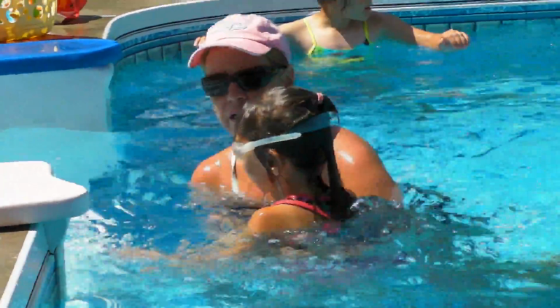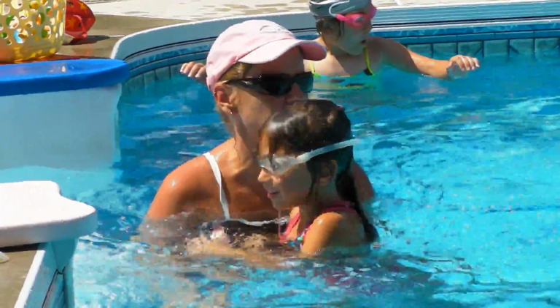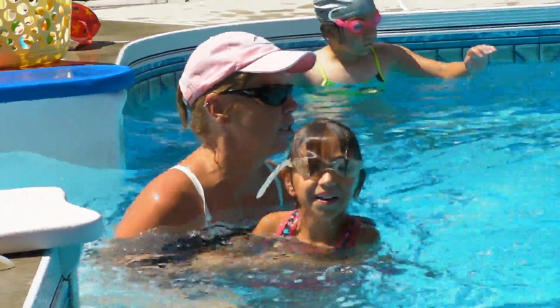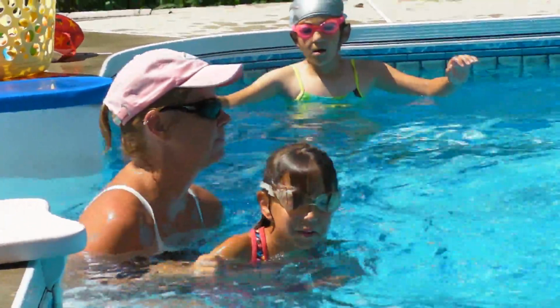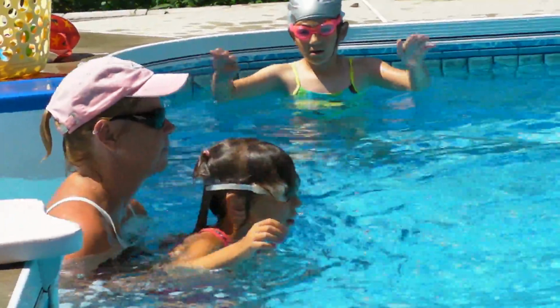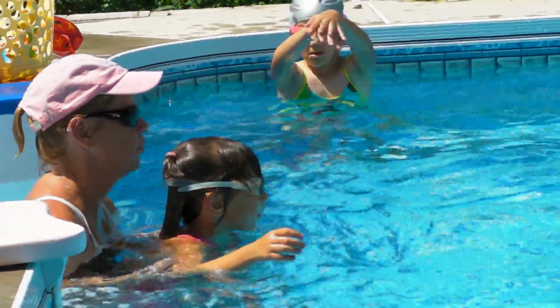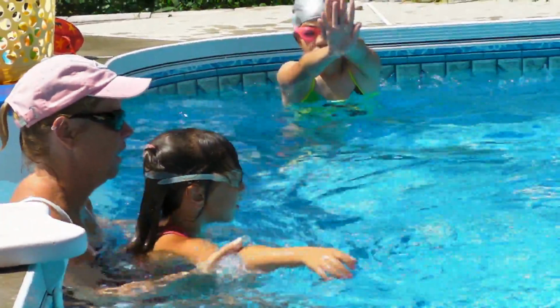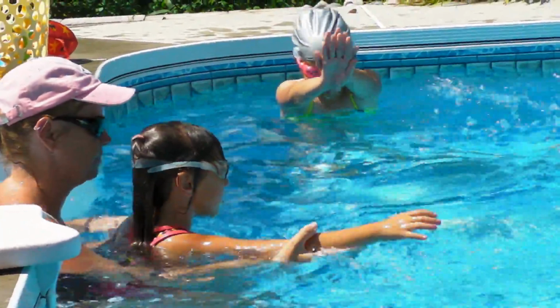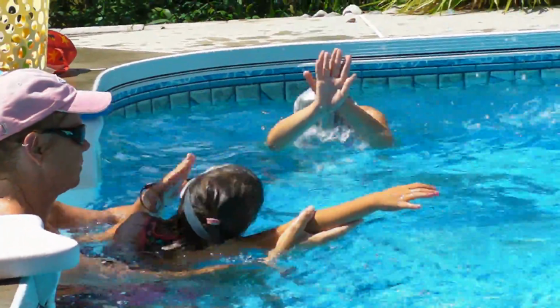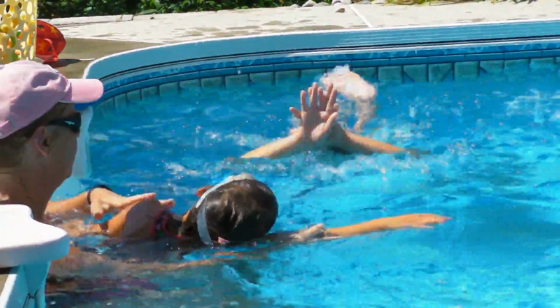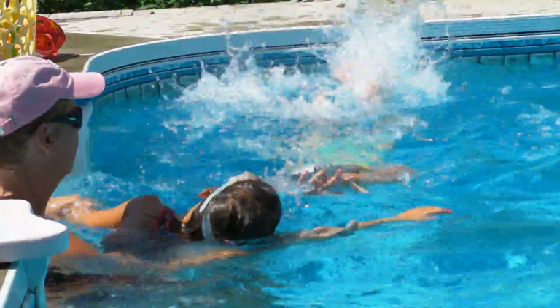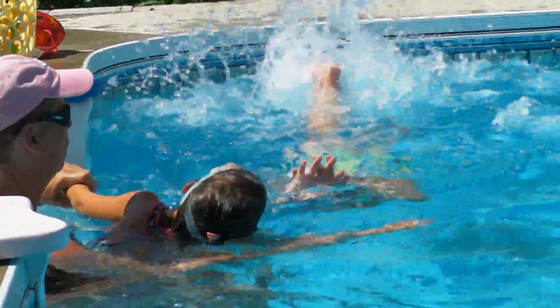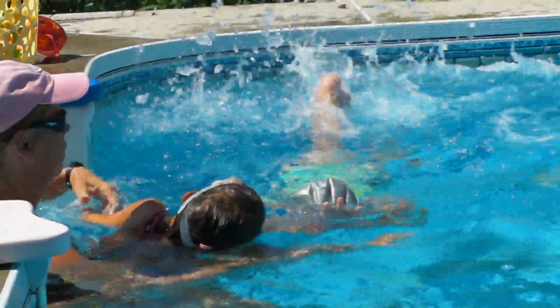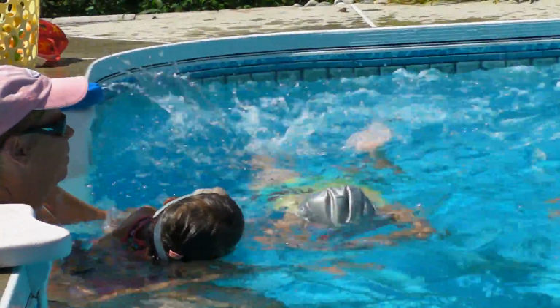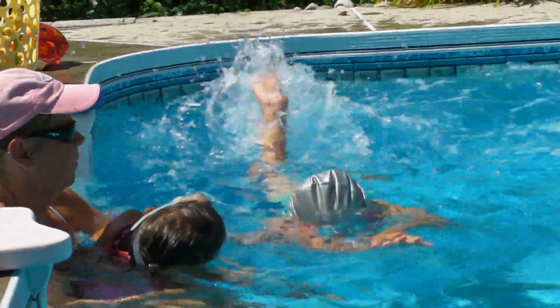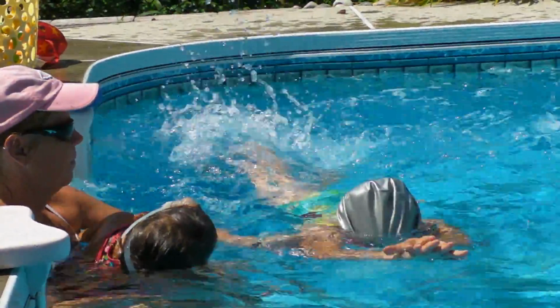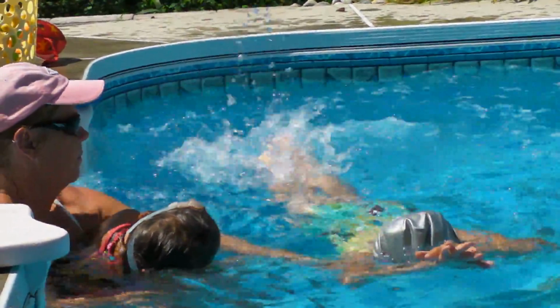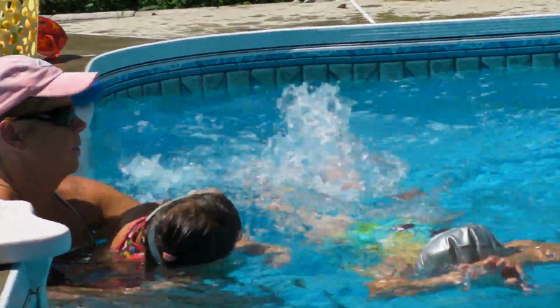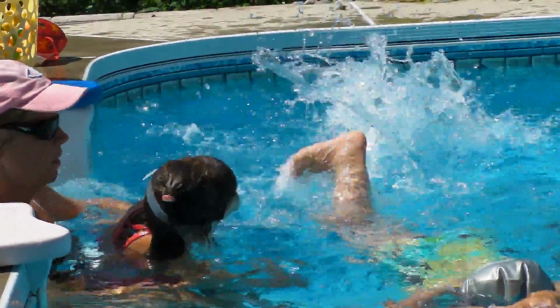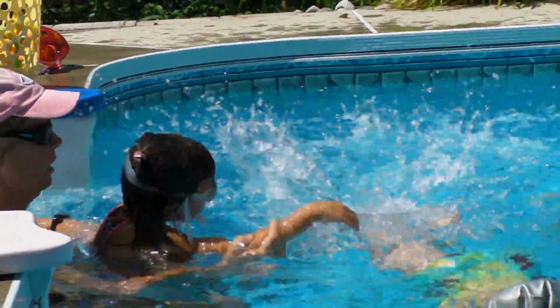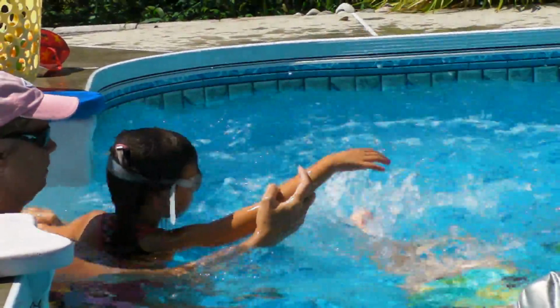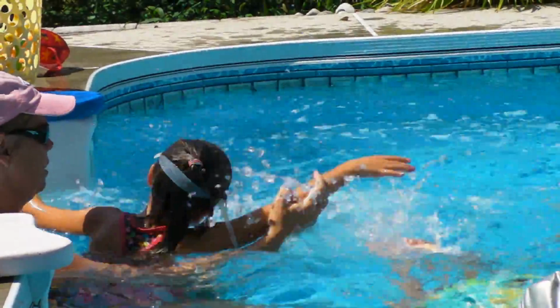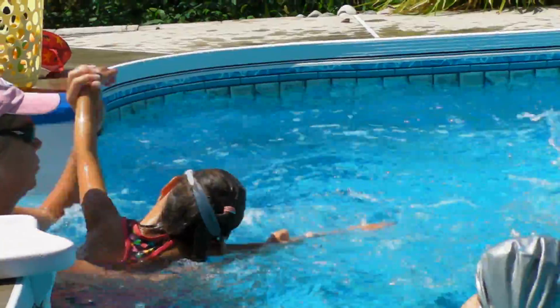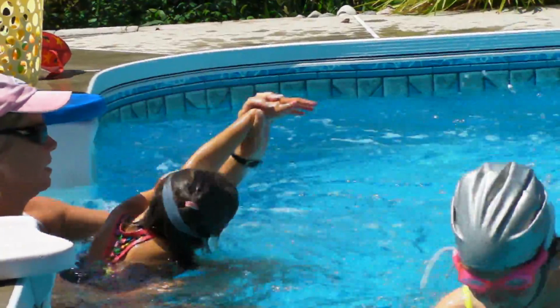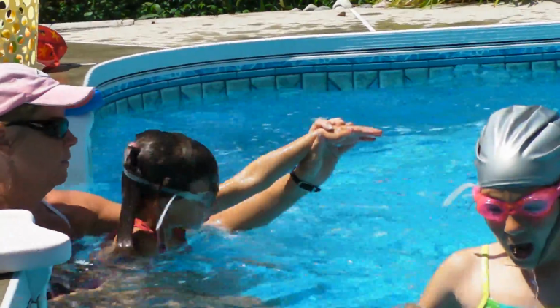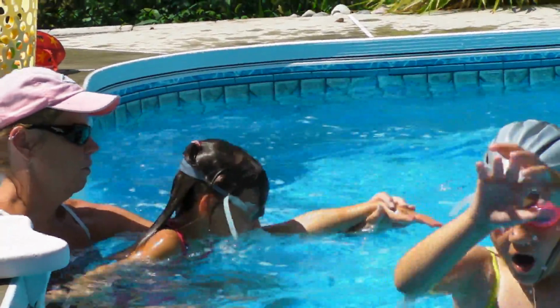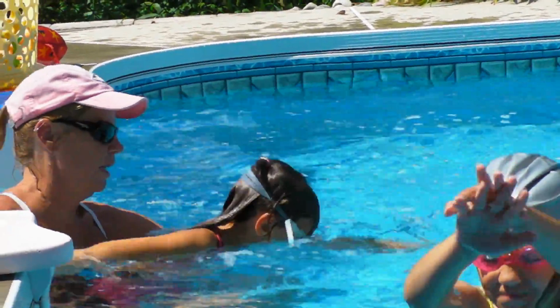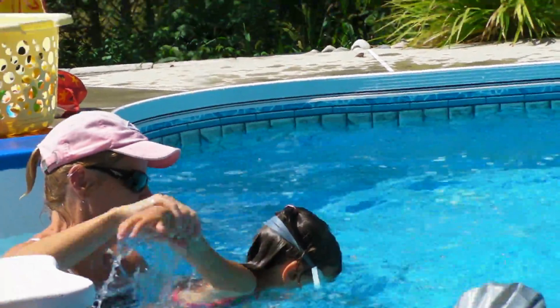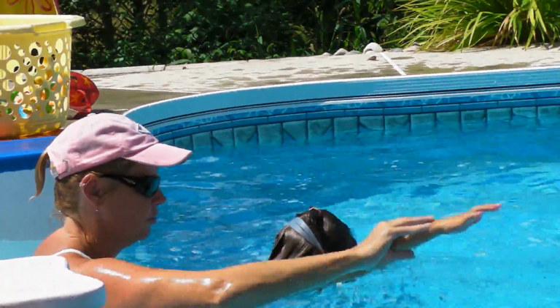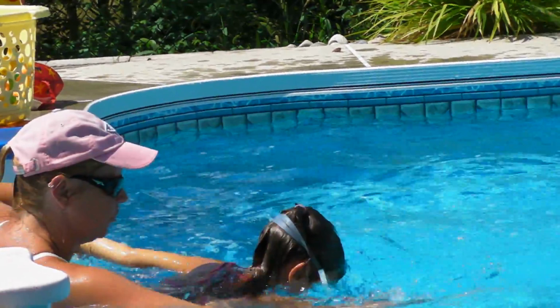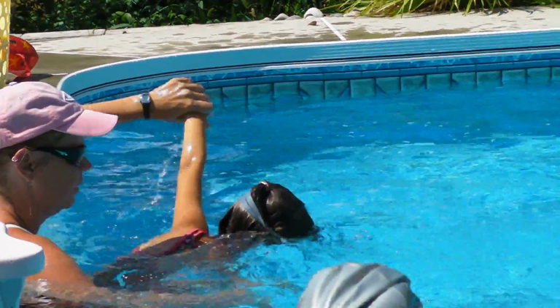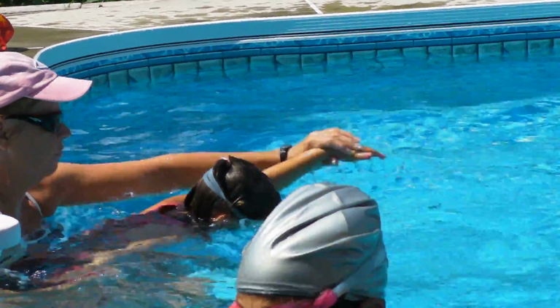Let's practice here. Put your ear down. Okay, ready? Put your face in. One, two, three.